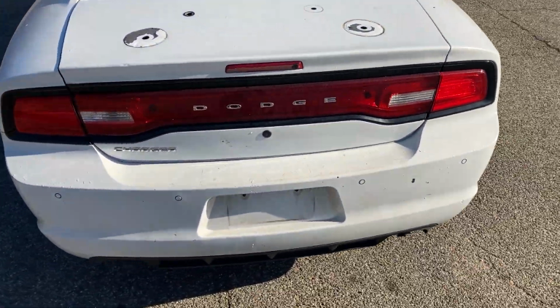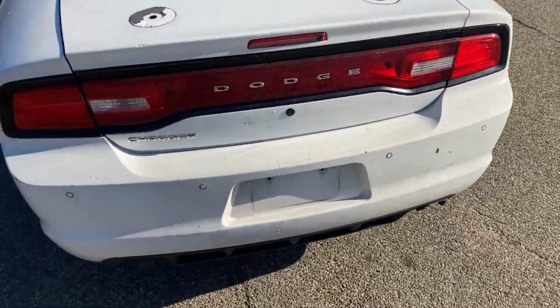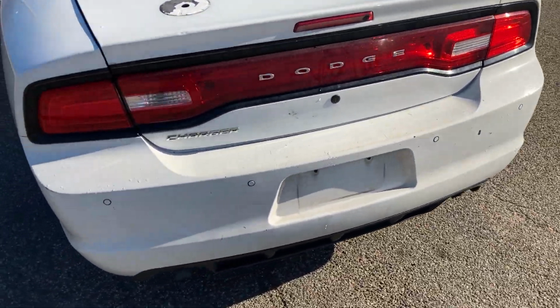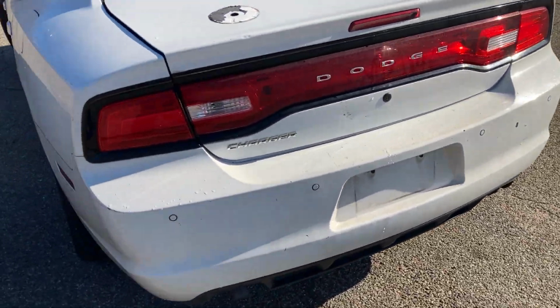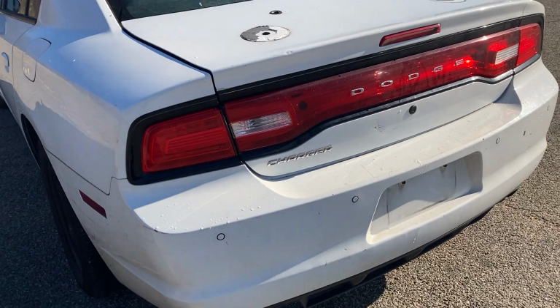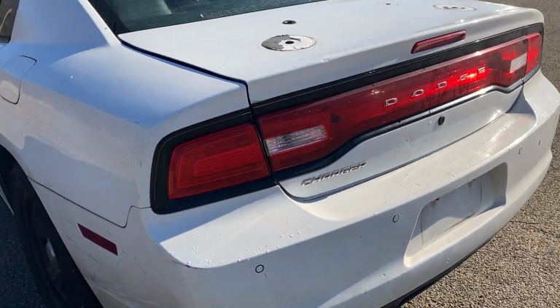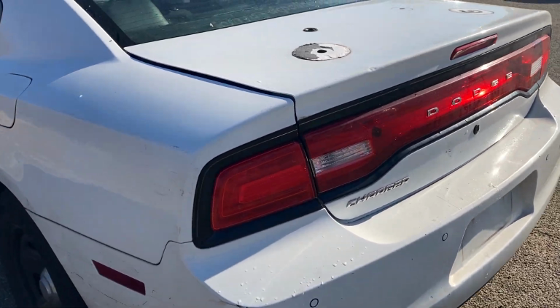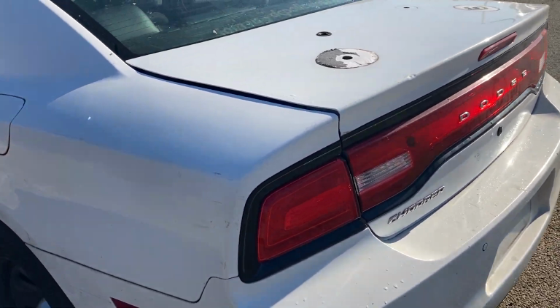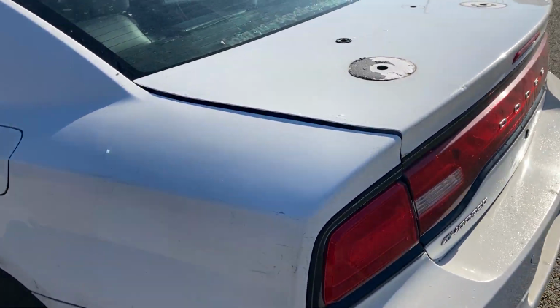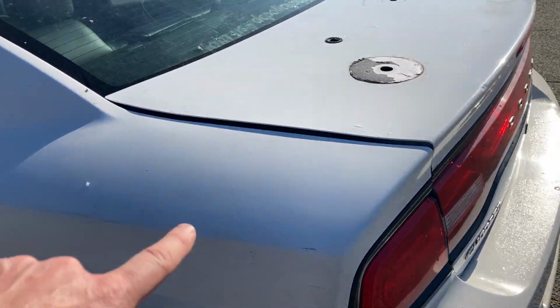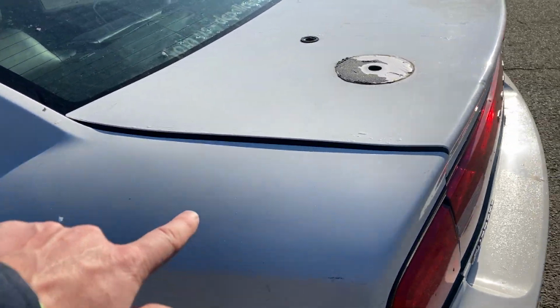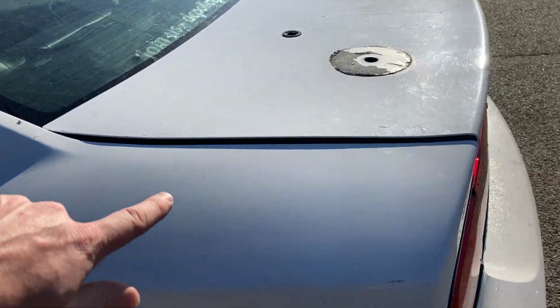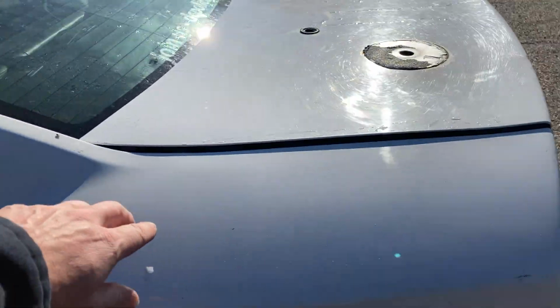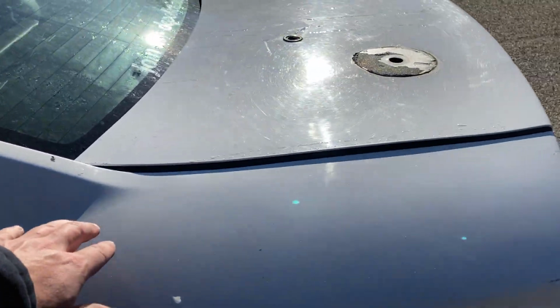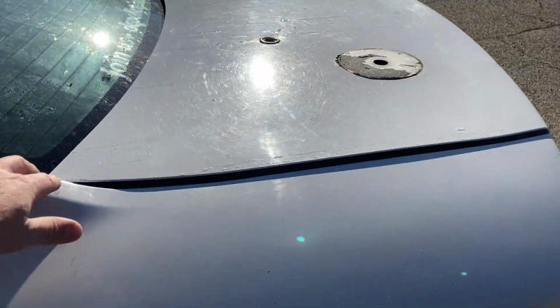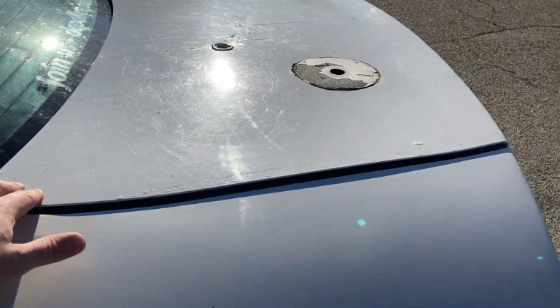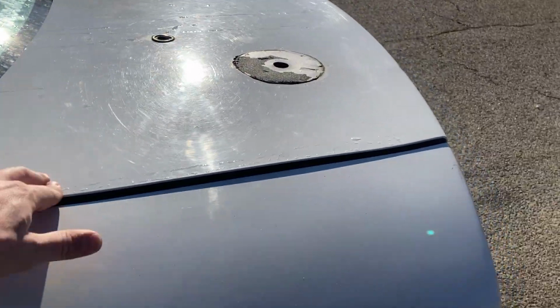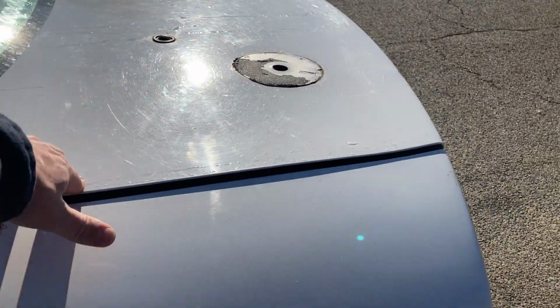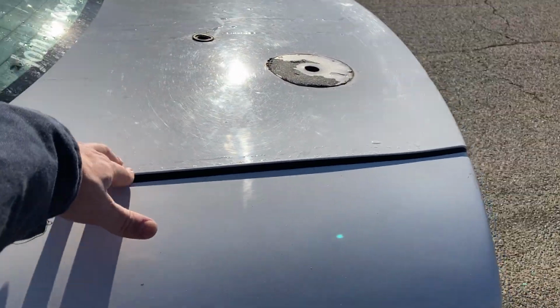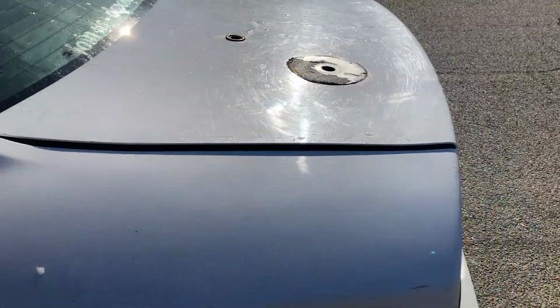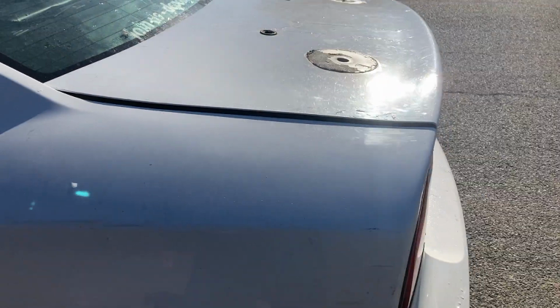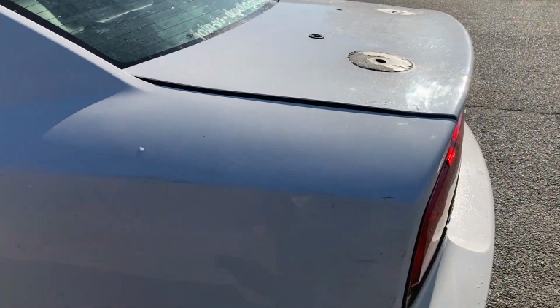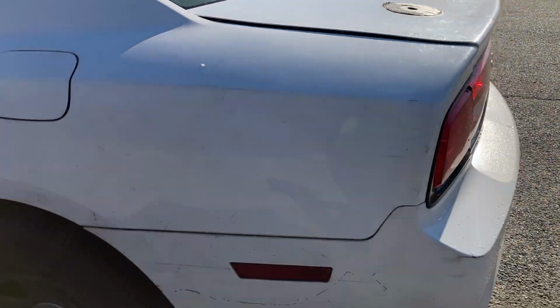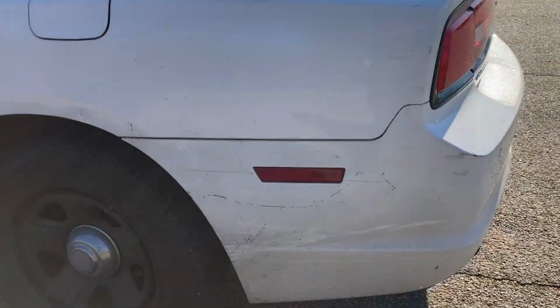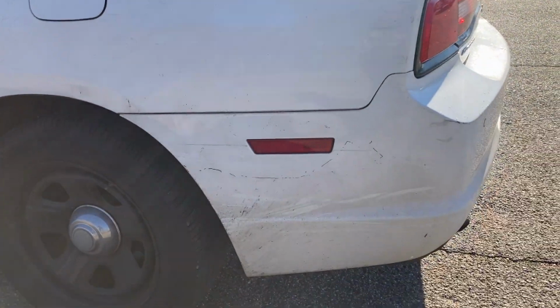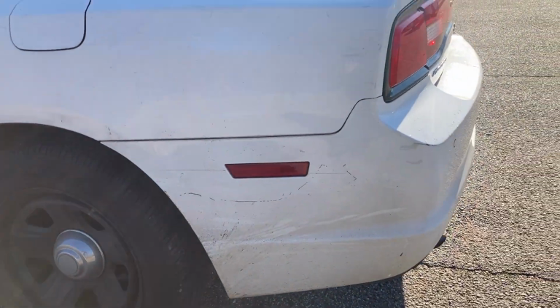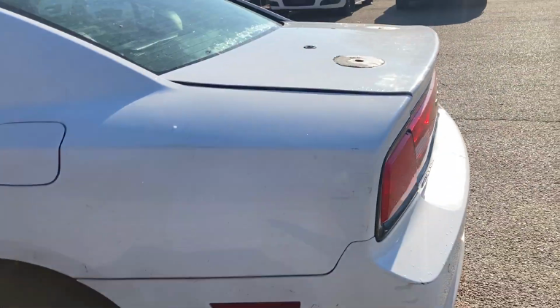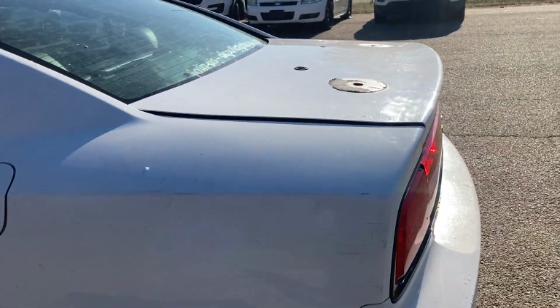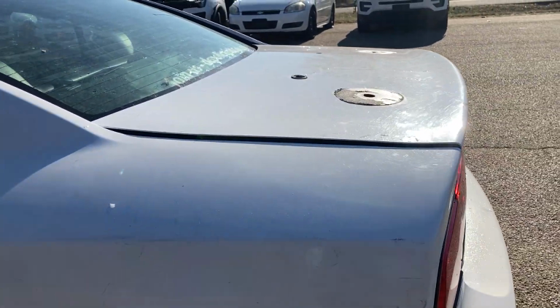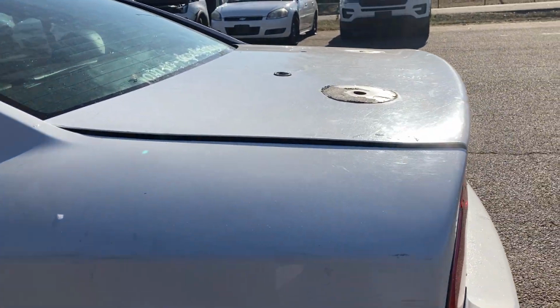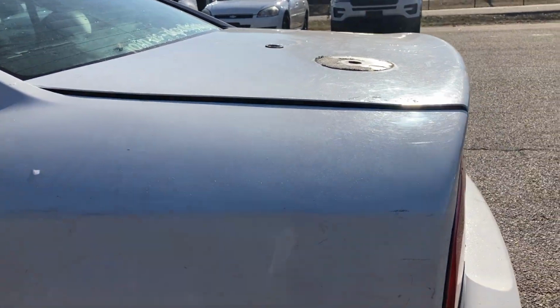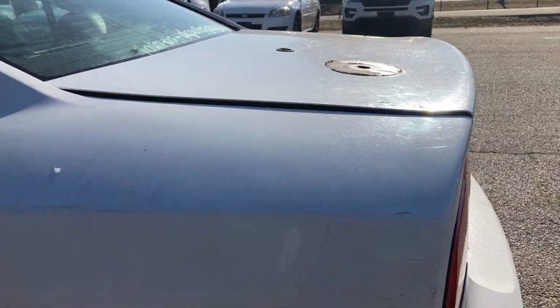Four holes in the trunk lid. I tried to open and close it but it doesn't close all the way — I mean it closes but it doesn't really close entirely.